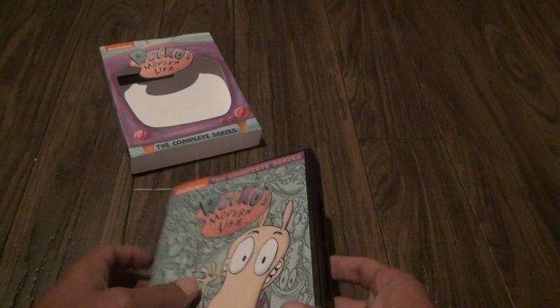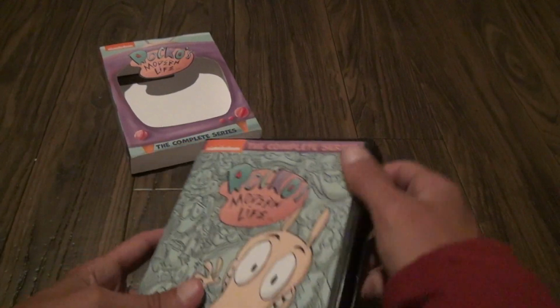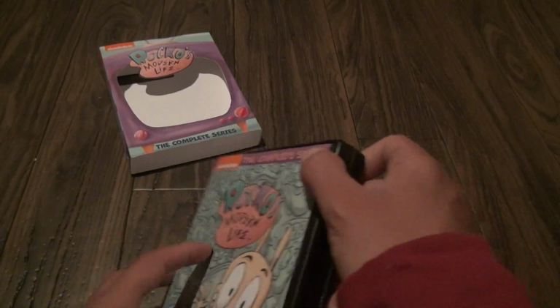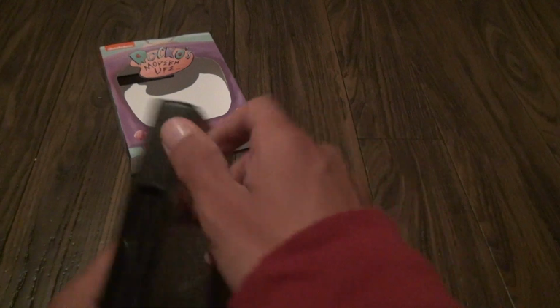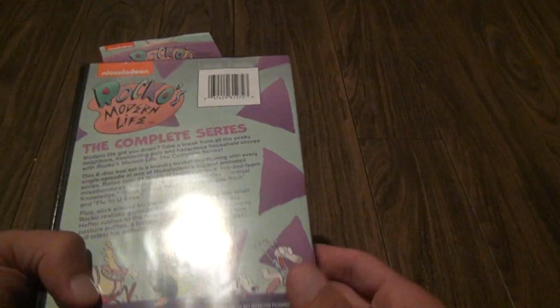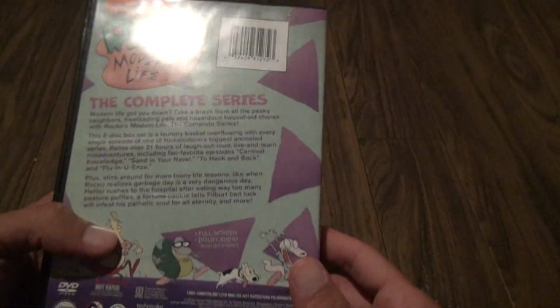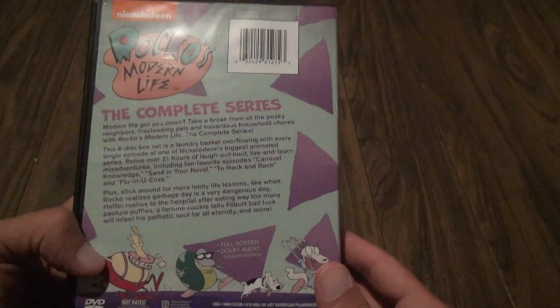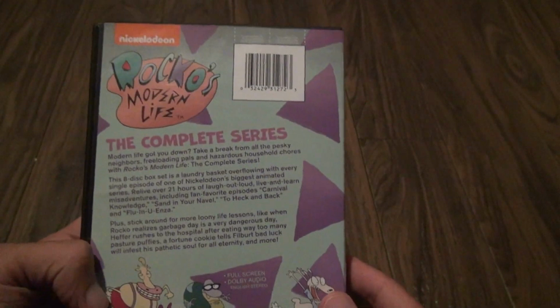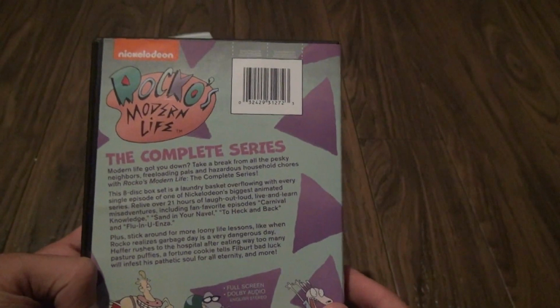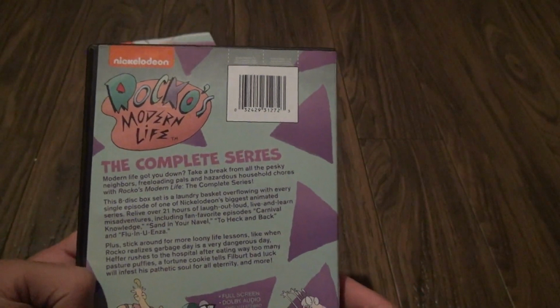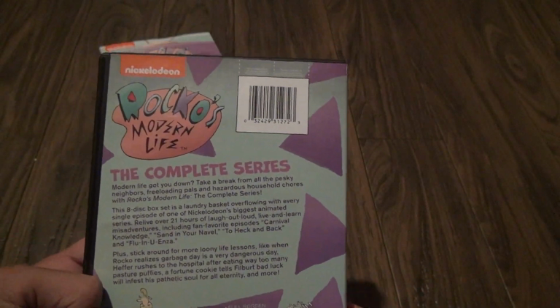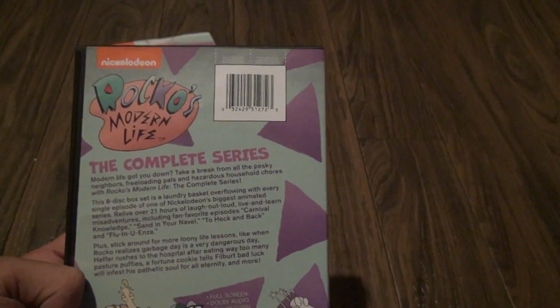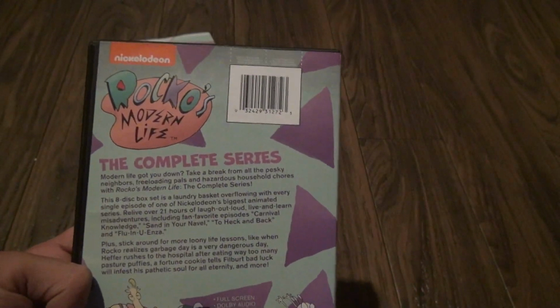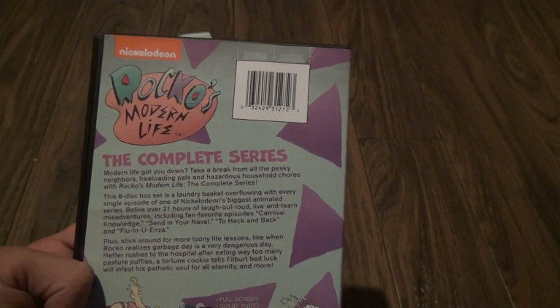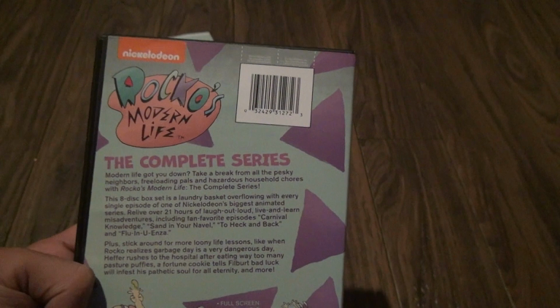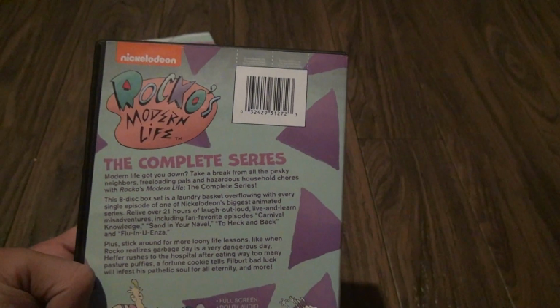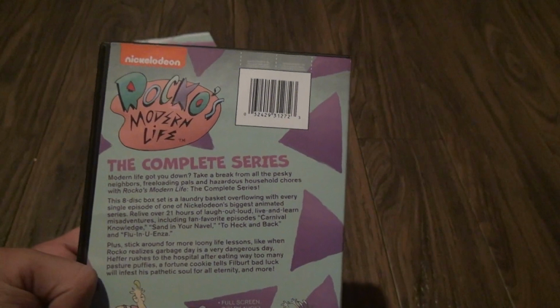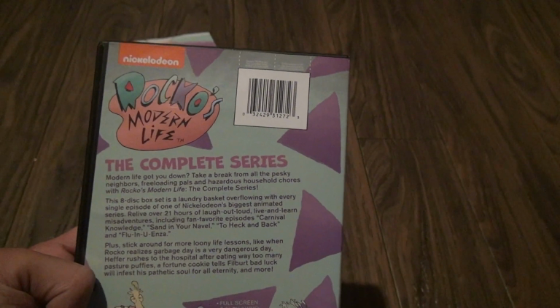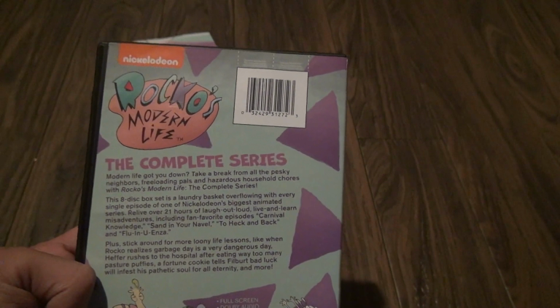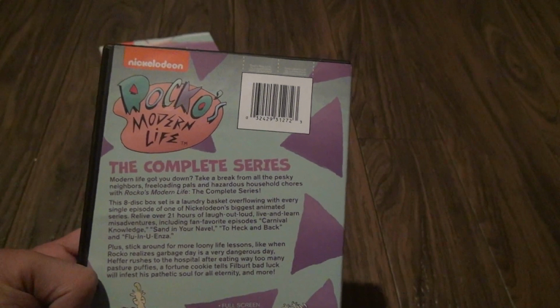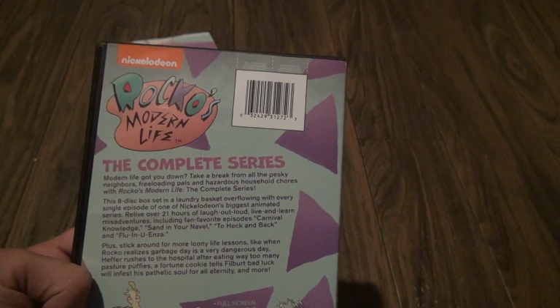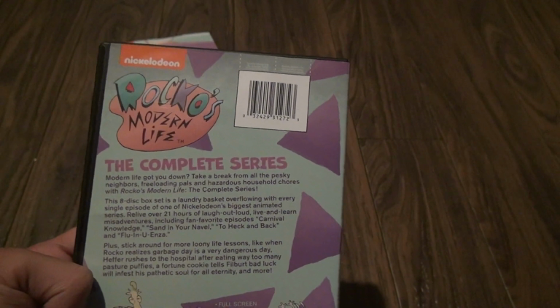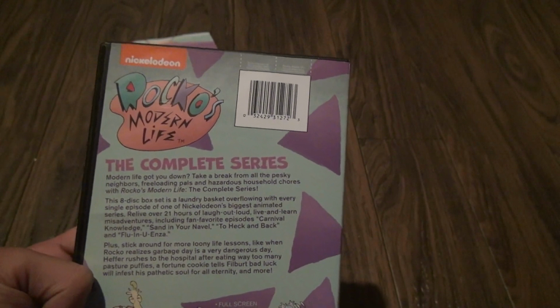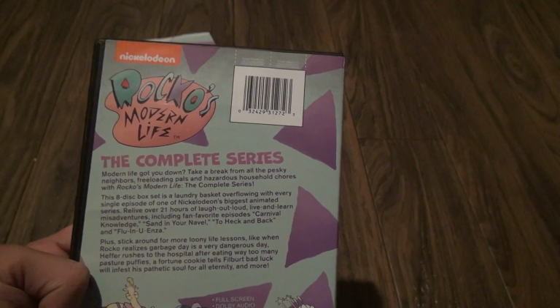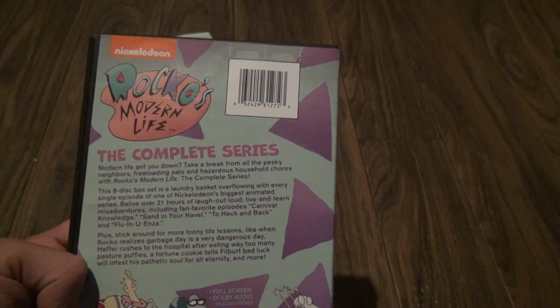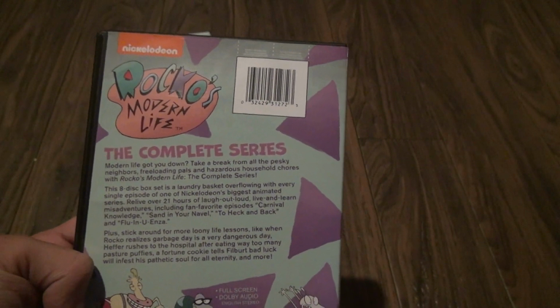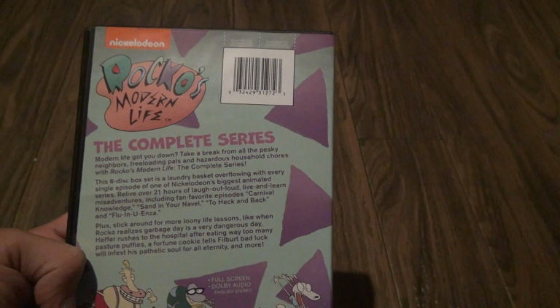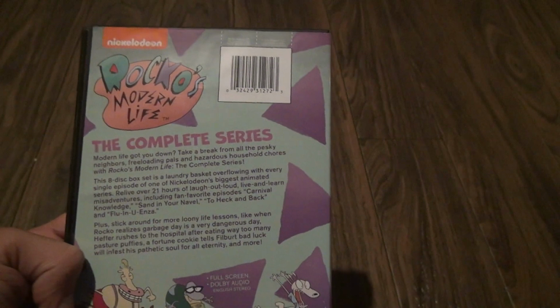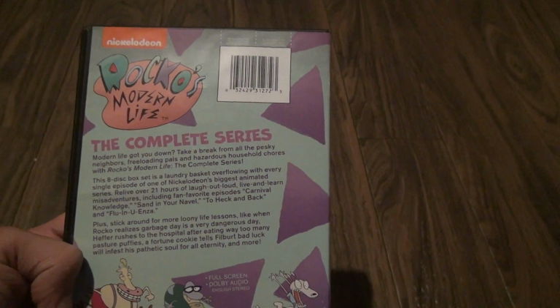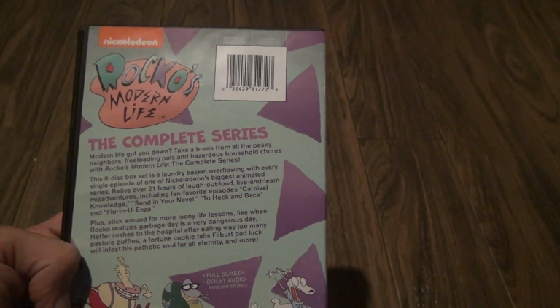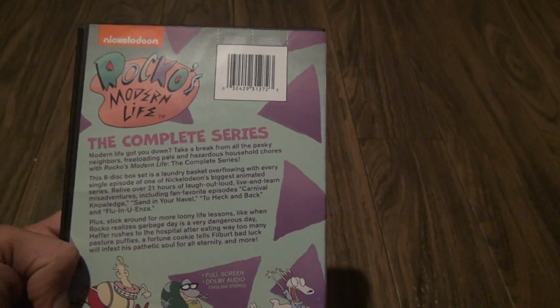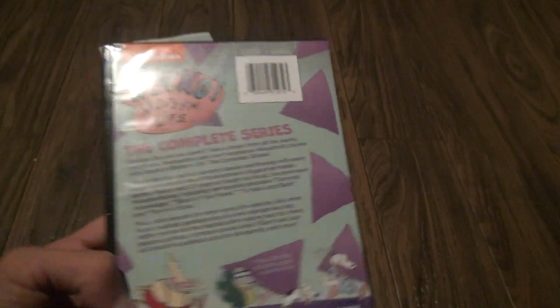Let's look at the back here. There is 21 hours of laugh-out-loud and learn misadventures, including fan favorites. And it says 8 discs.